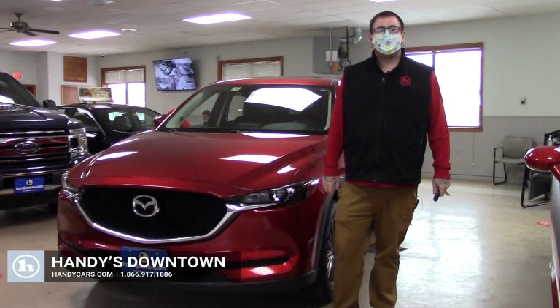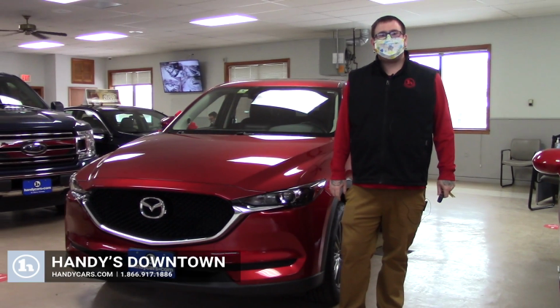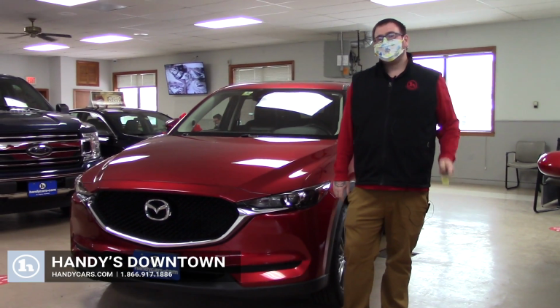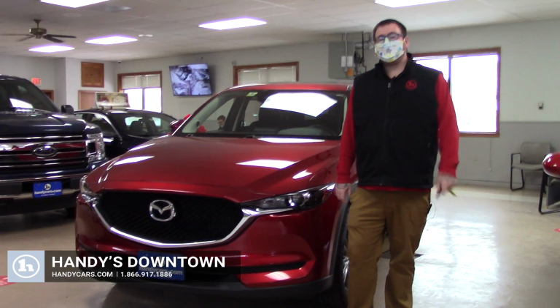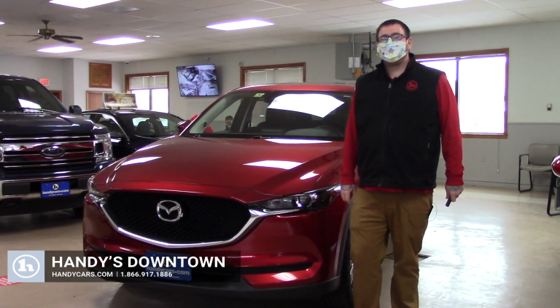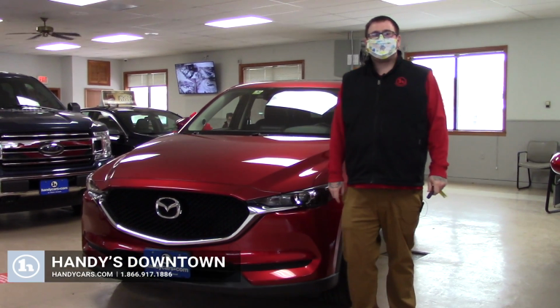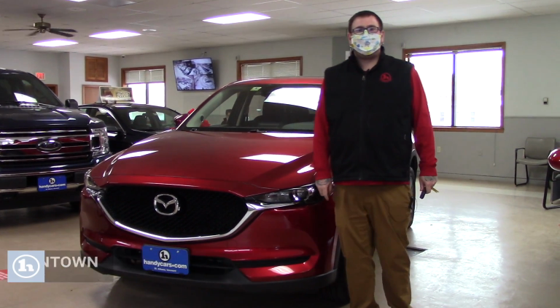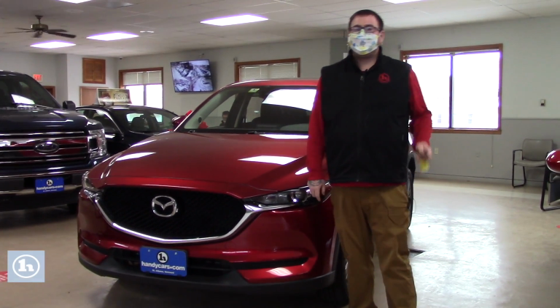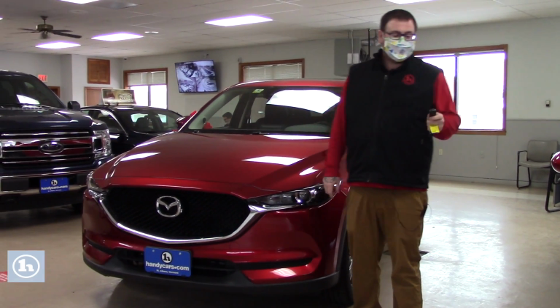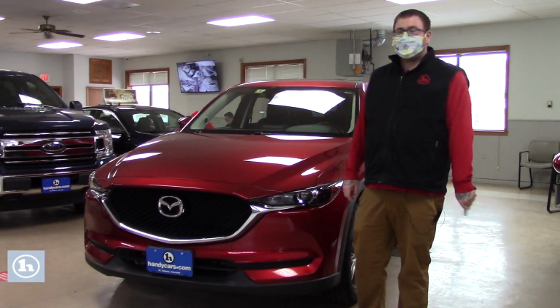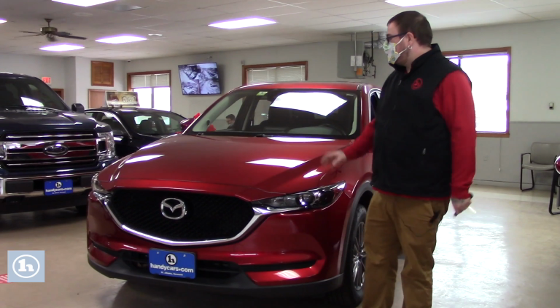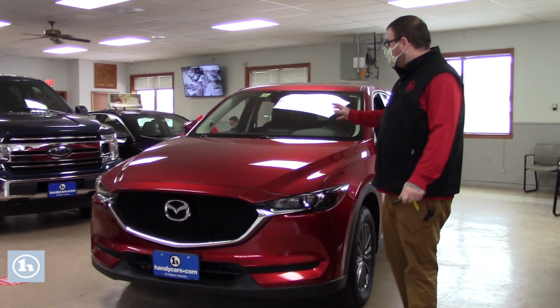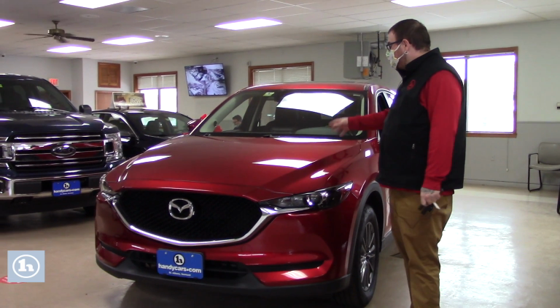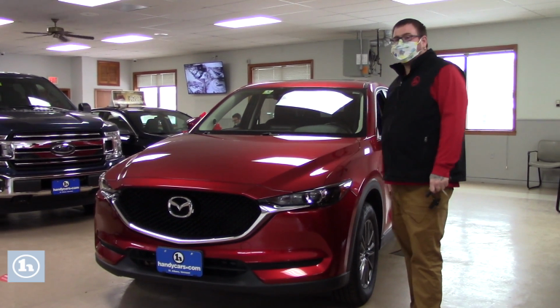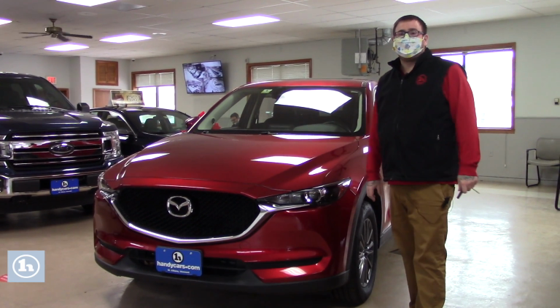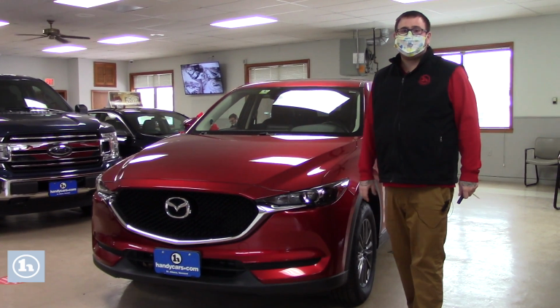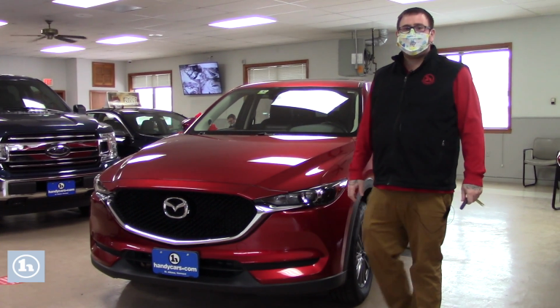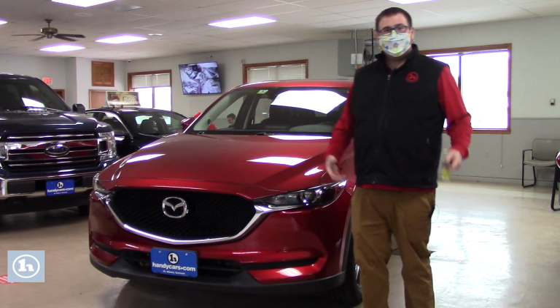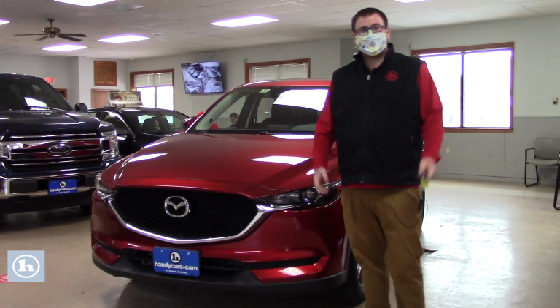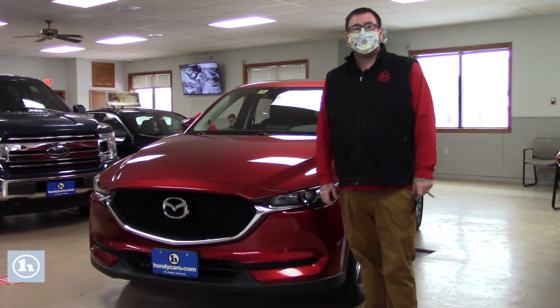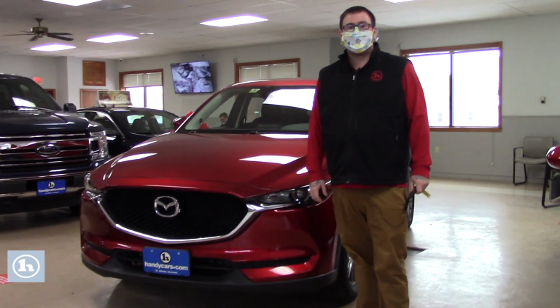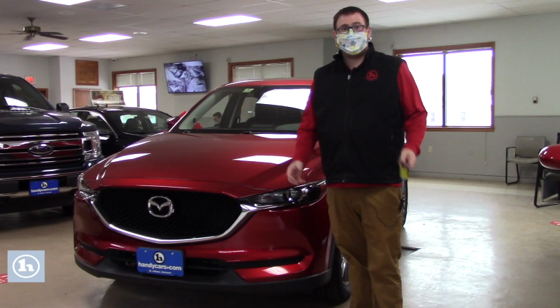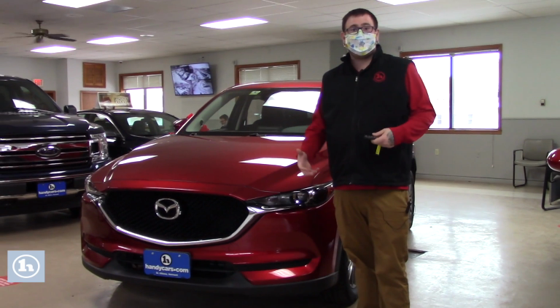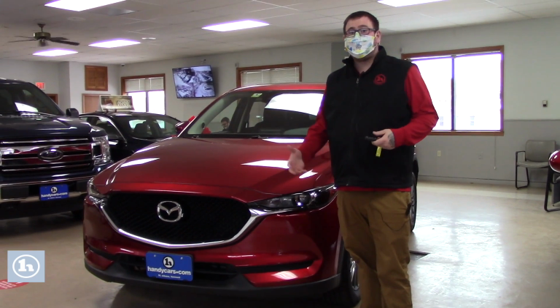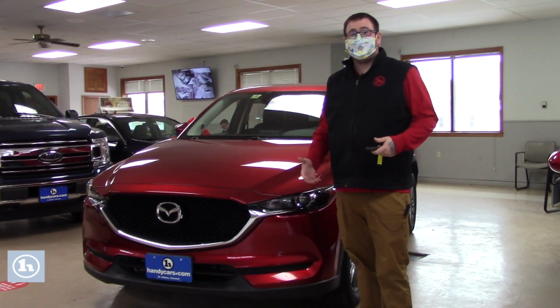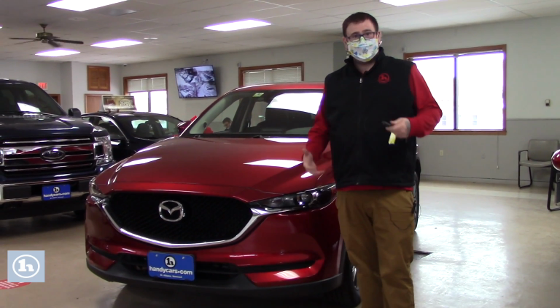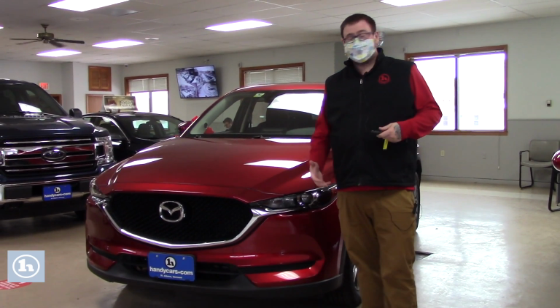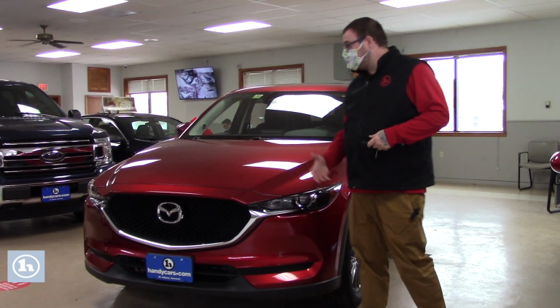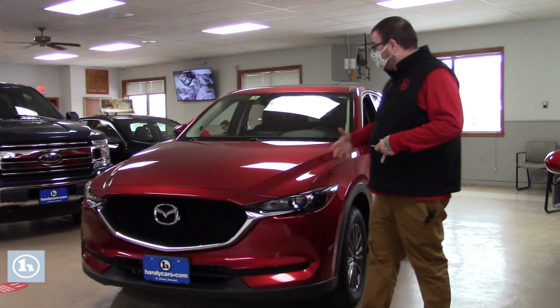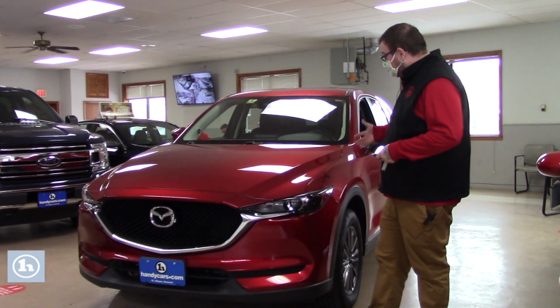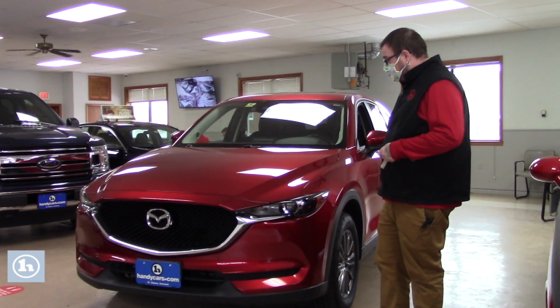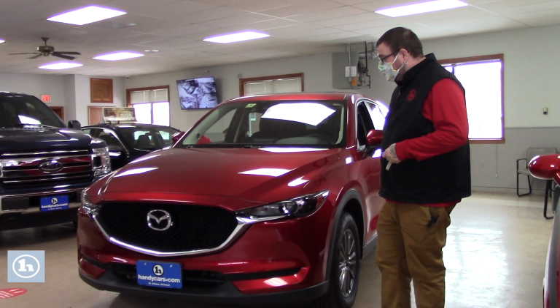Hello Sally, Nick Lambert here from Handy's Downtown. Thank you so much for your inquiry on this 2017 Mazda CX-5 that we have here. I know you had spoken with Logan yesterday and he asked me to make a quick walk-around video just to introduce myself and go over a few features of the vehicle with you.